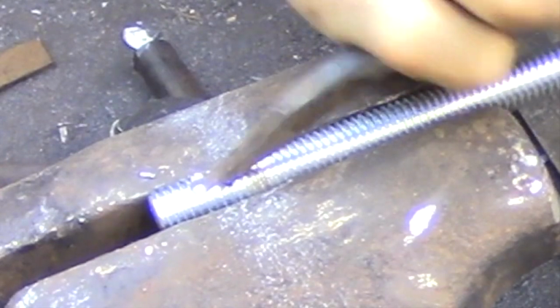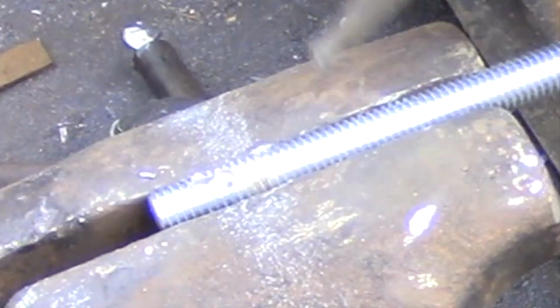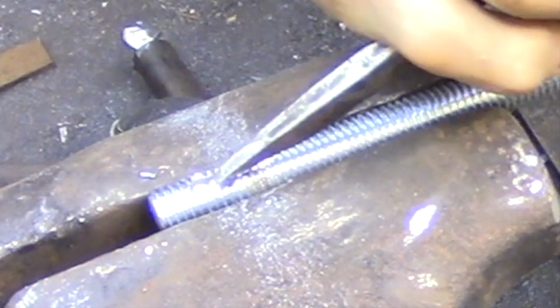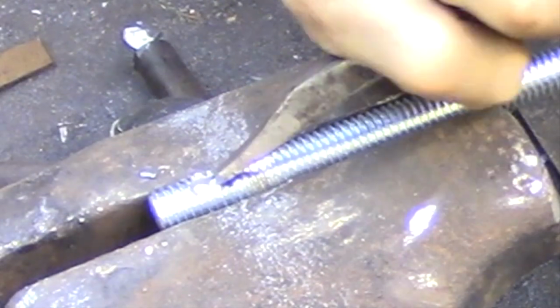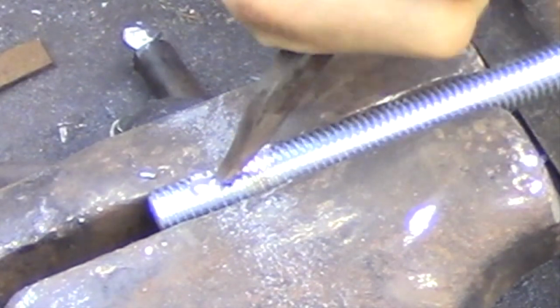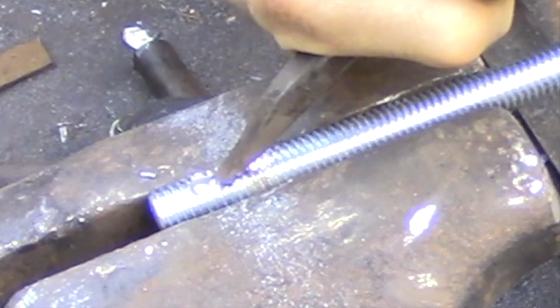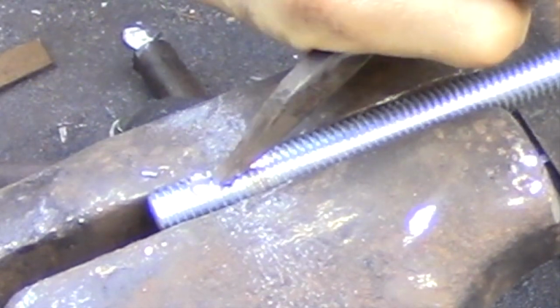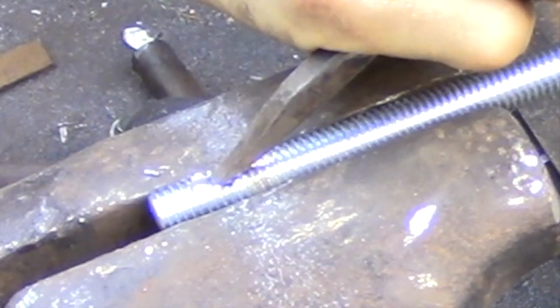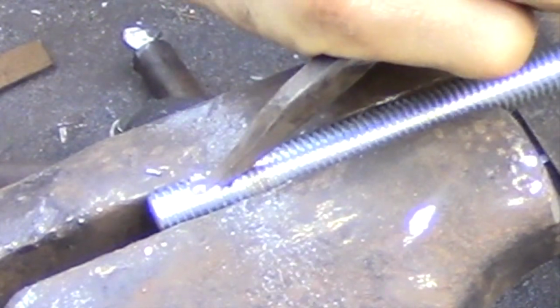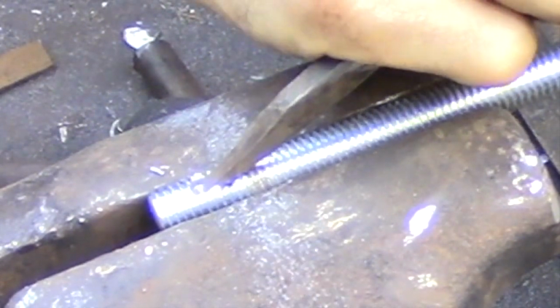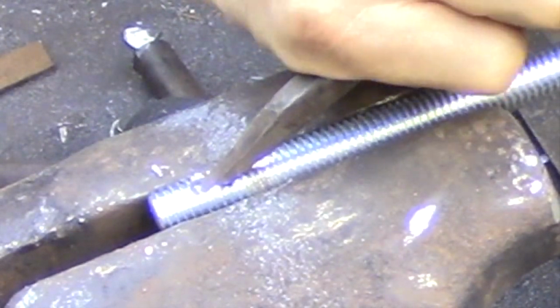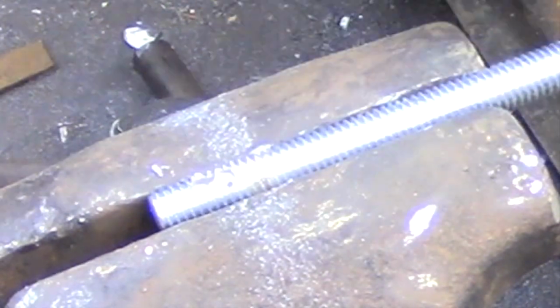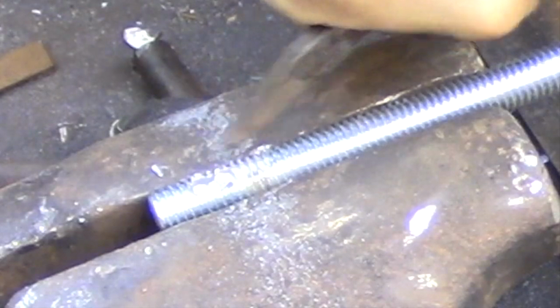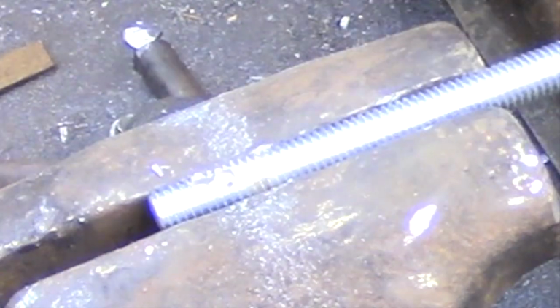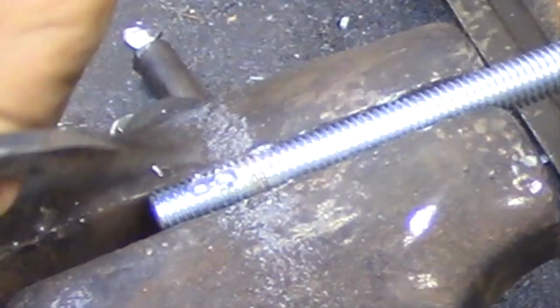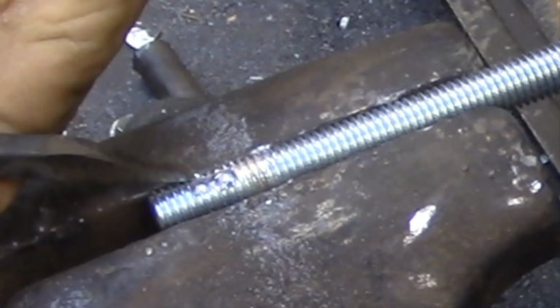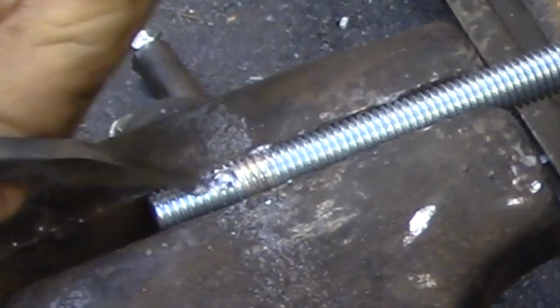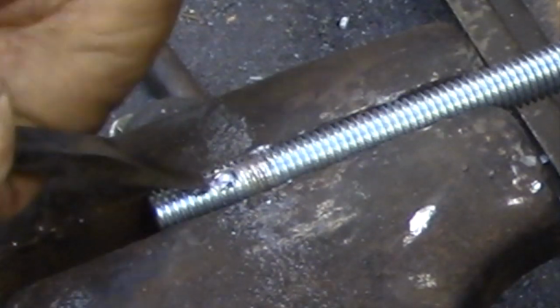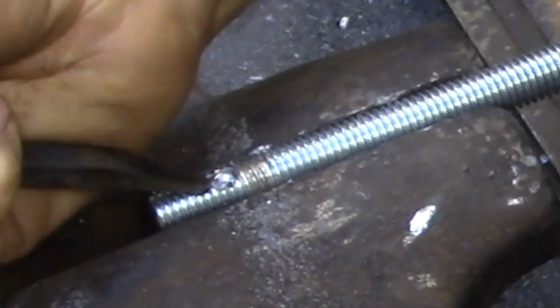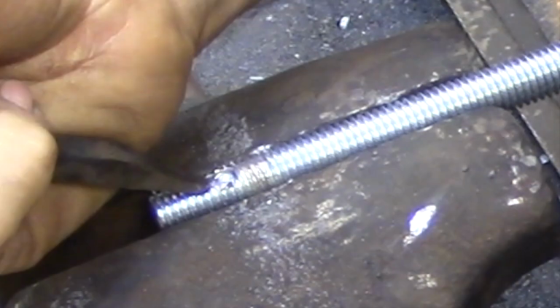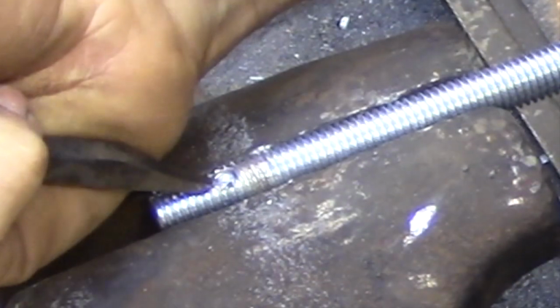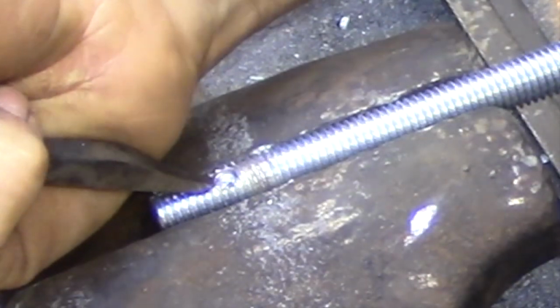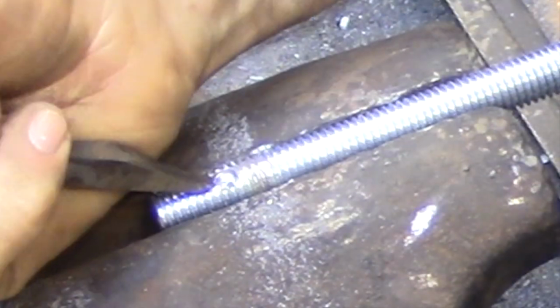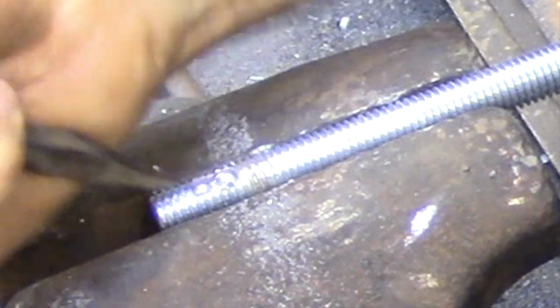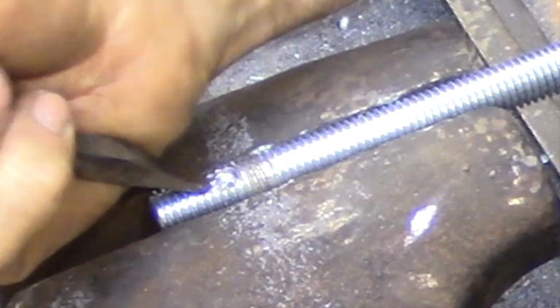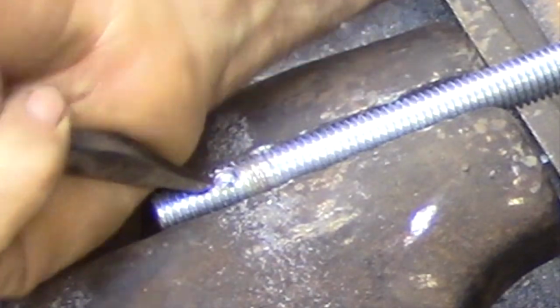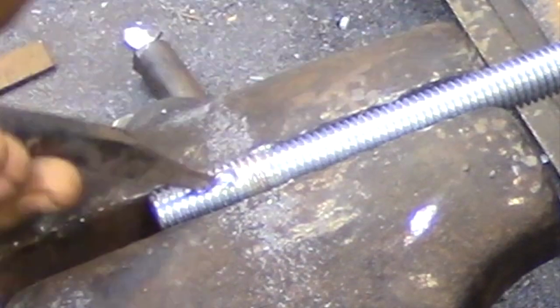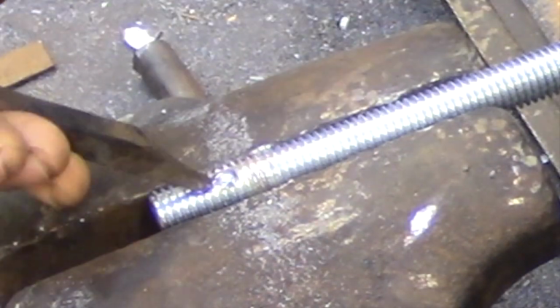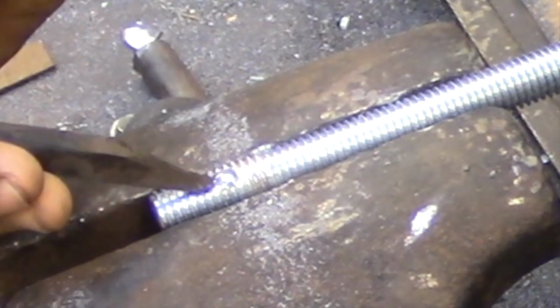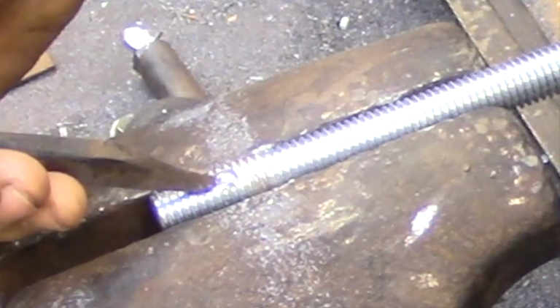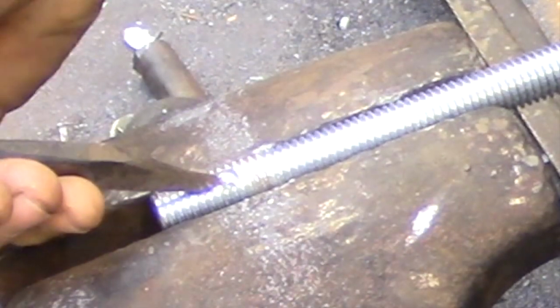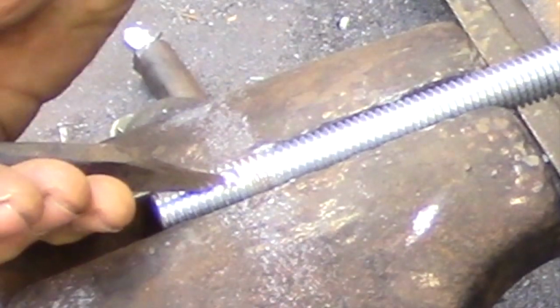To make the keyway I've started by drilling two shallow holes at the exact location where I need the key, and then I have a chisel that's the same width as the material I'm using for the key, and I'm using that to remove the material in between the two holes.